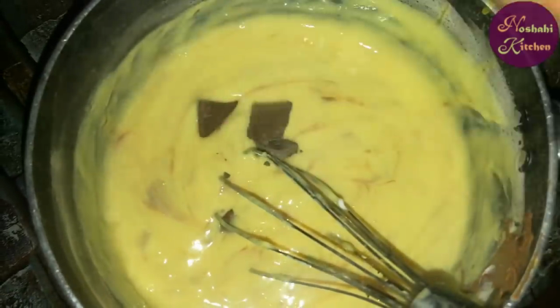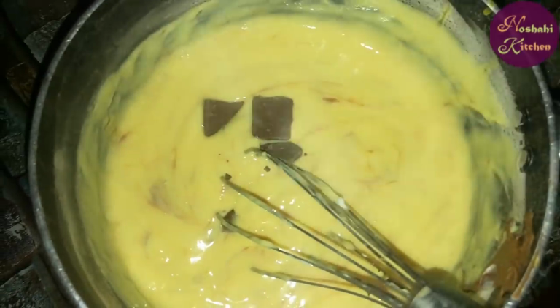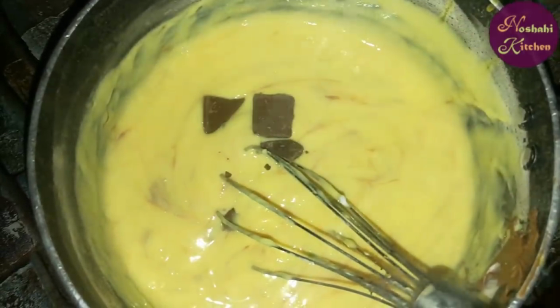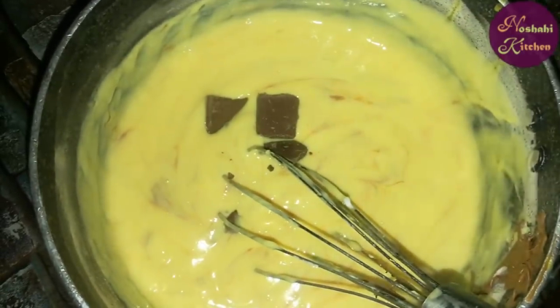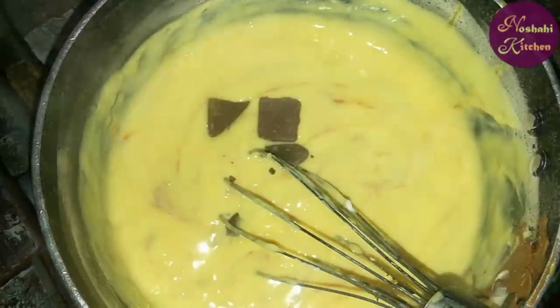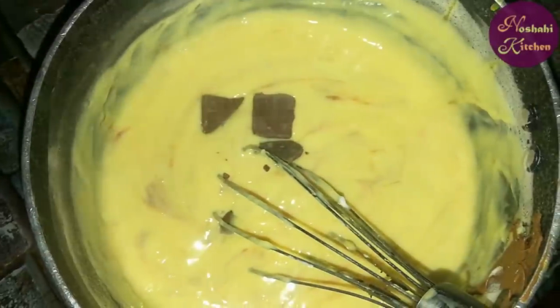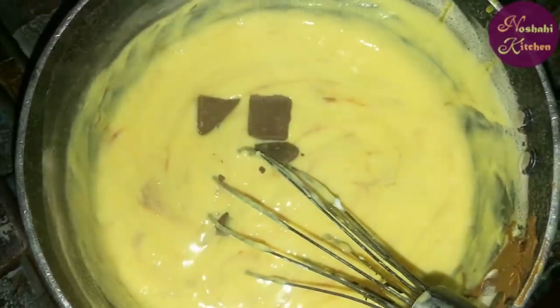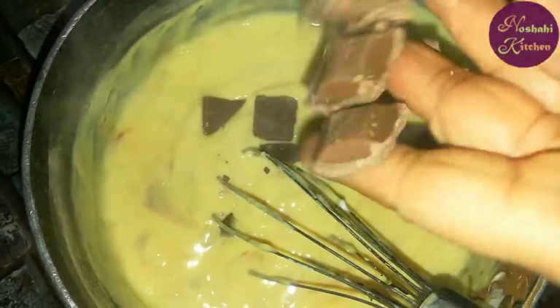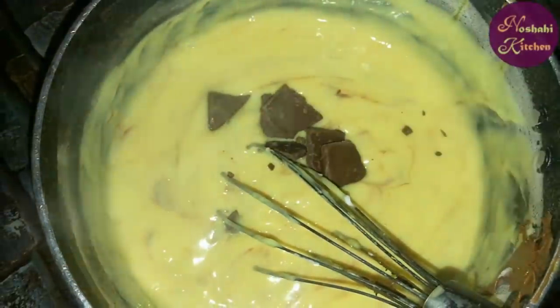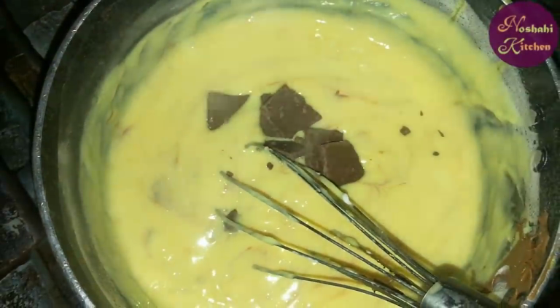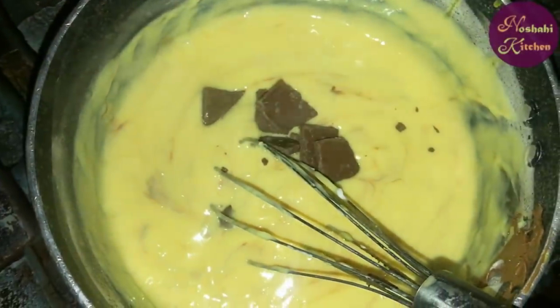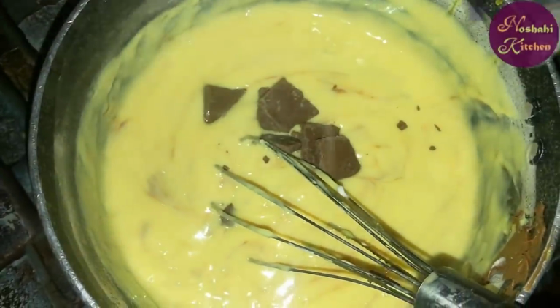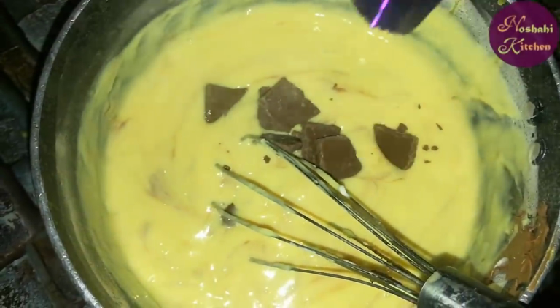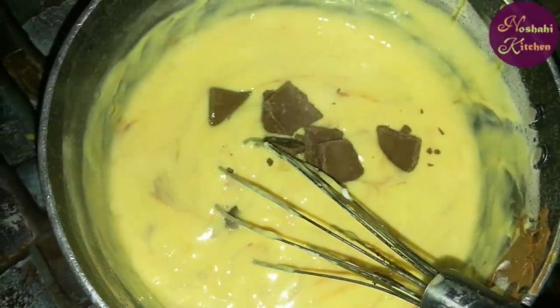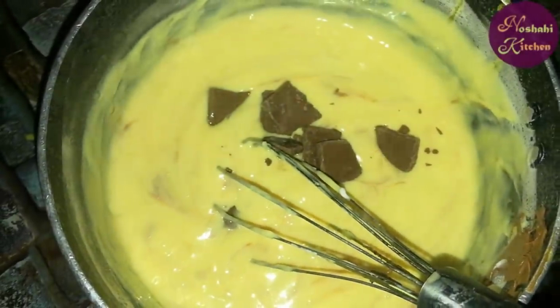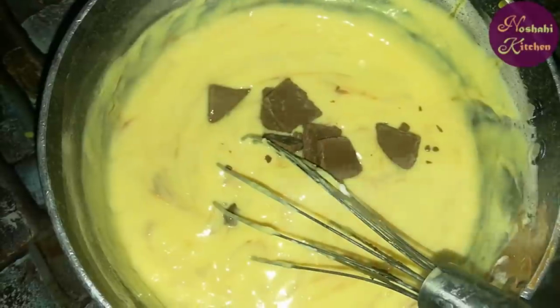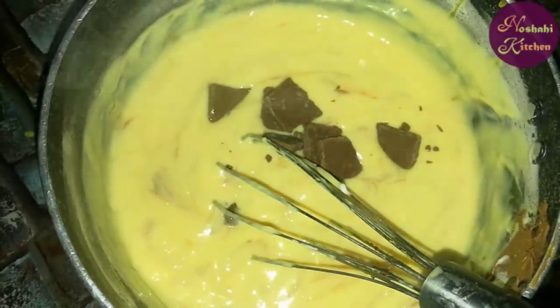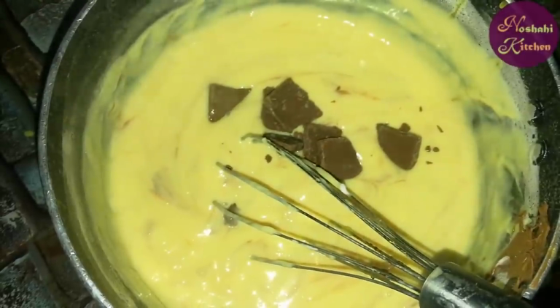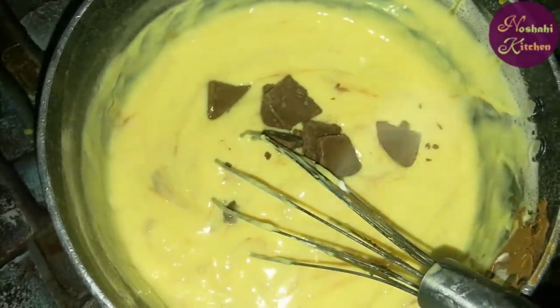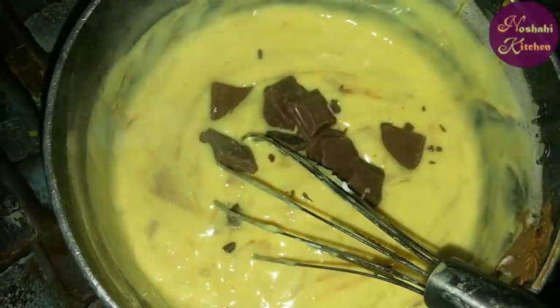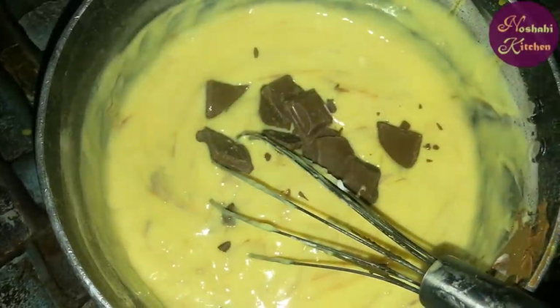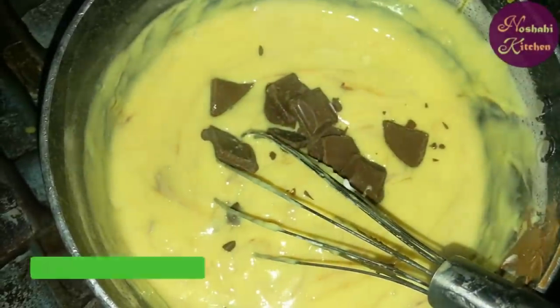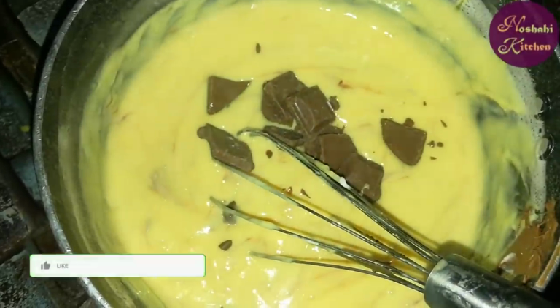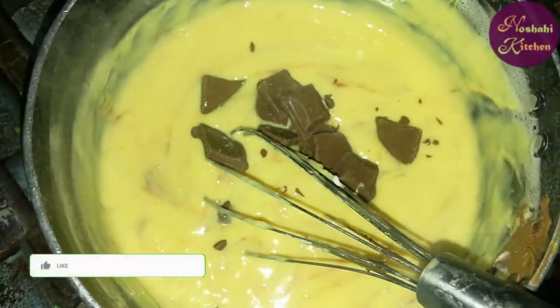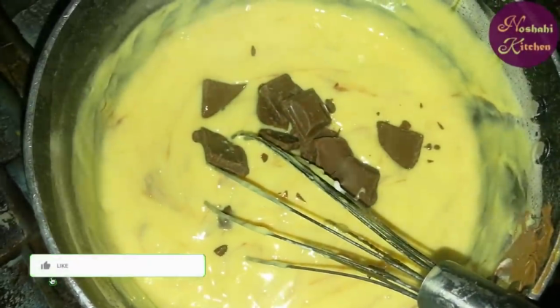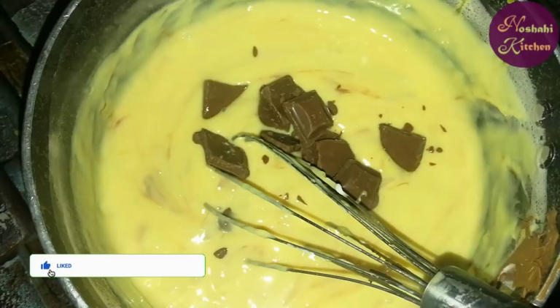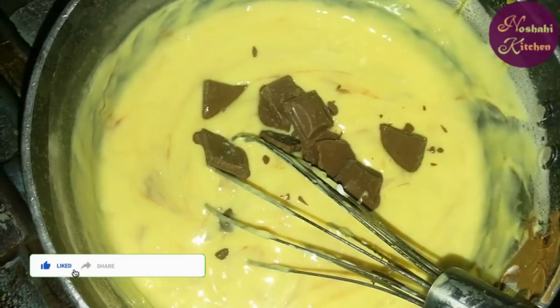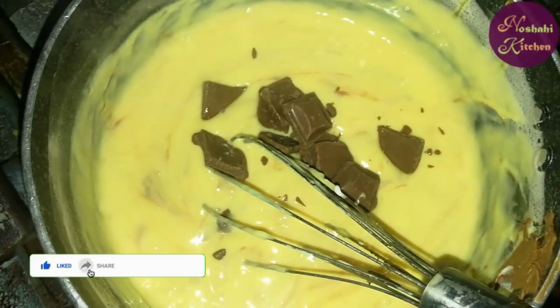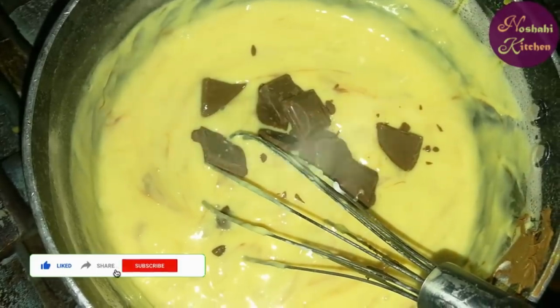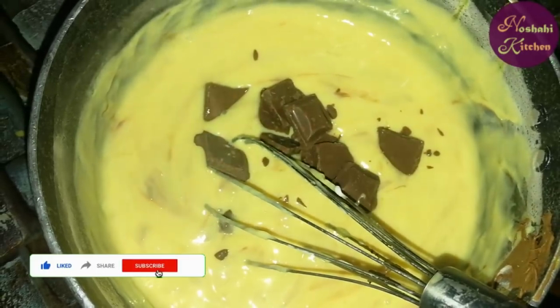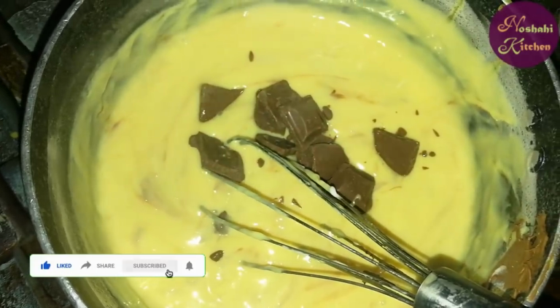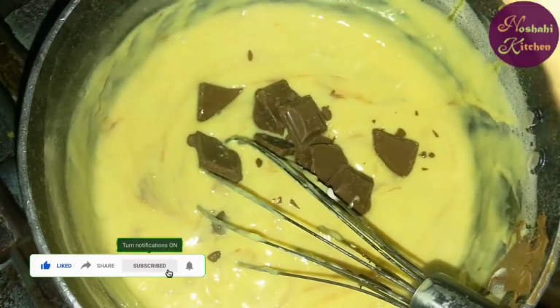We will add some chocolate chunks. For this we will use dark chocolate — or any regular chocolate will work. We will add it in.